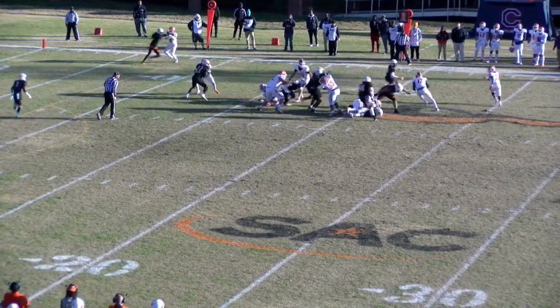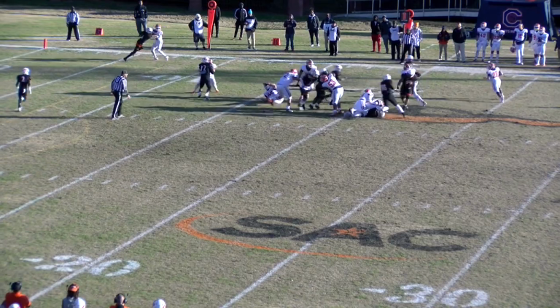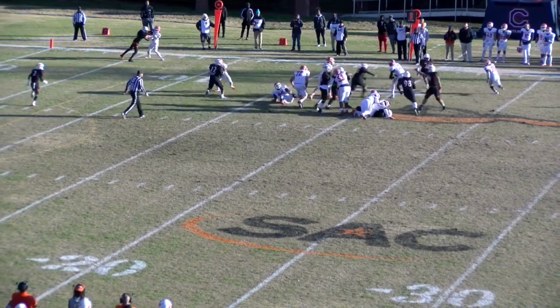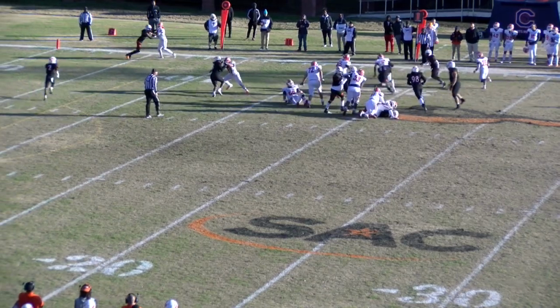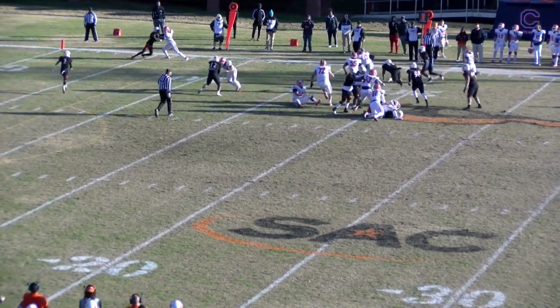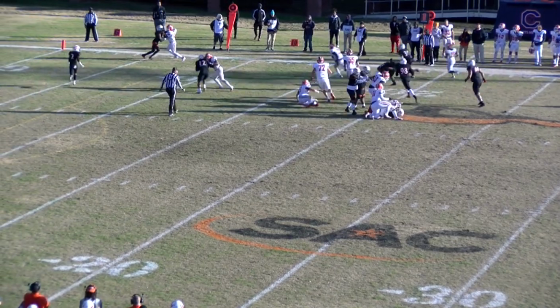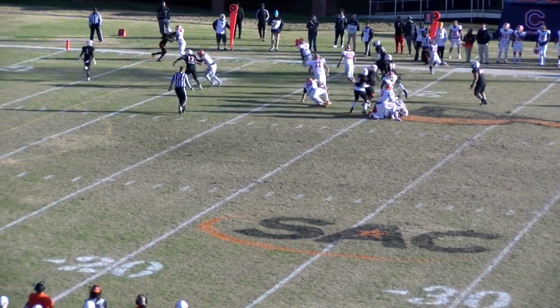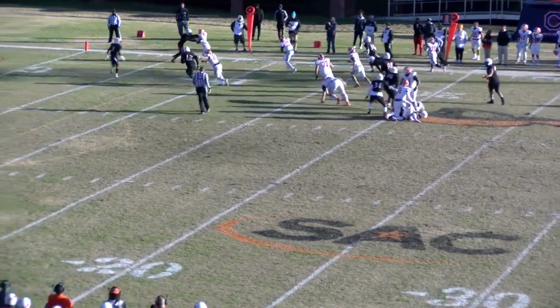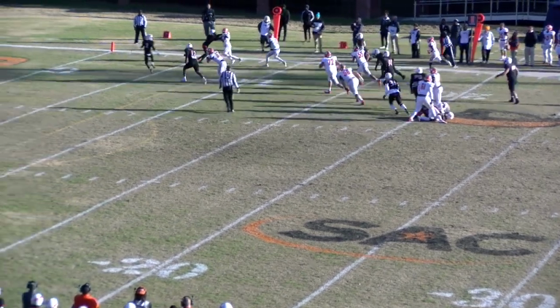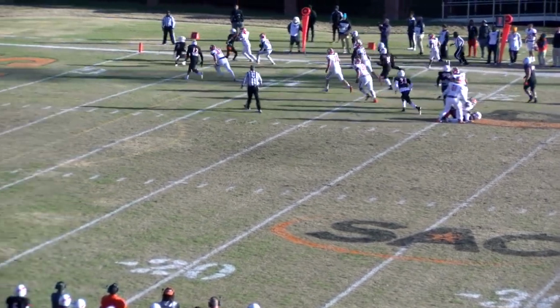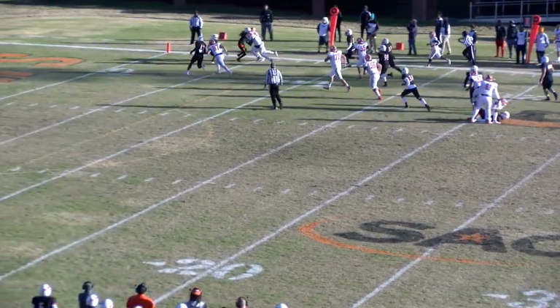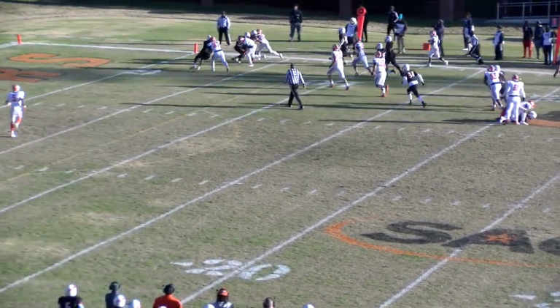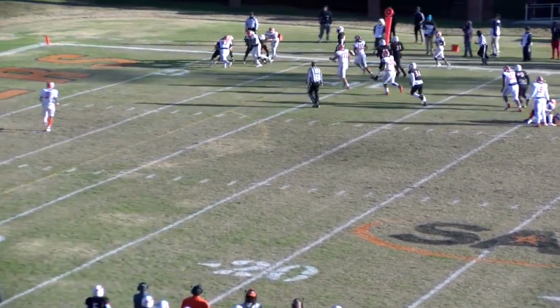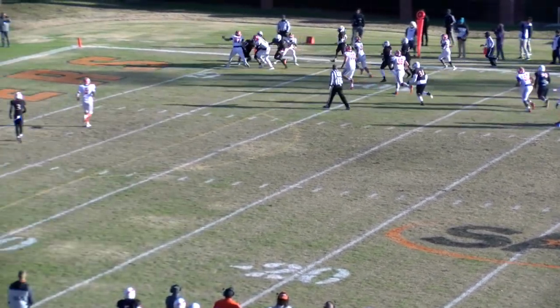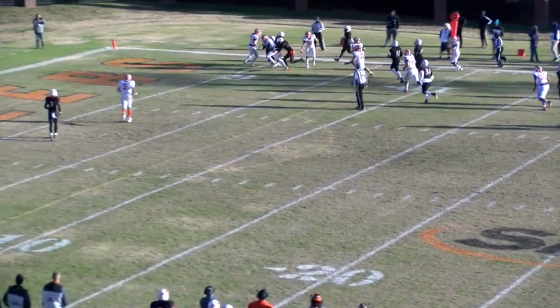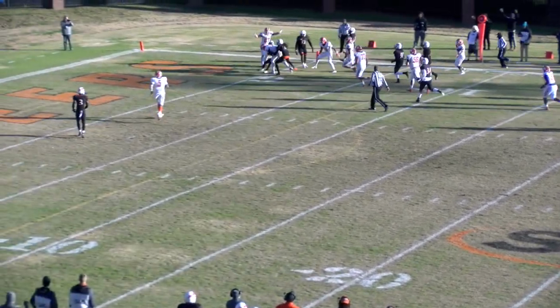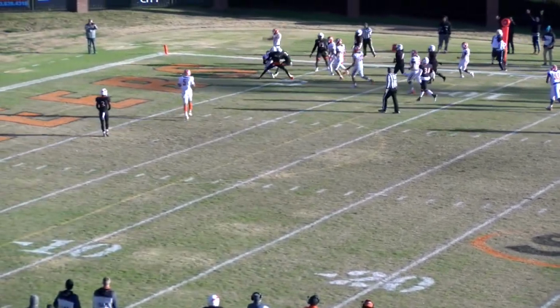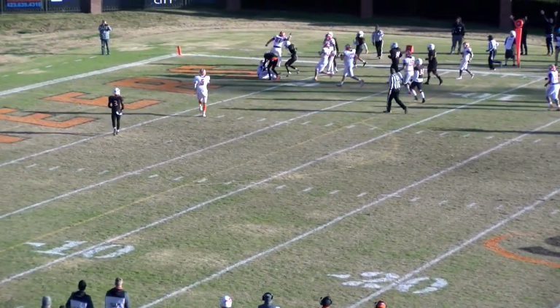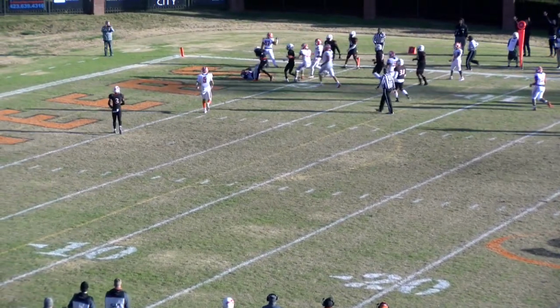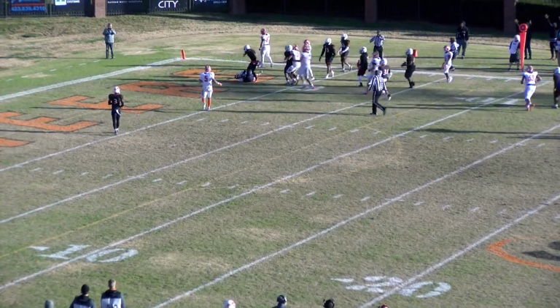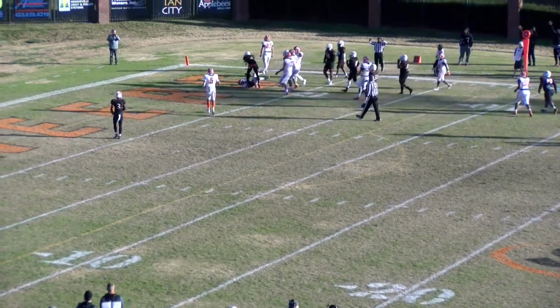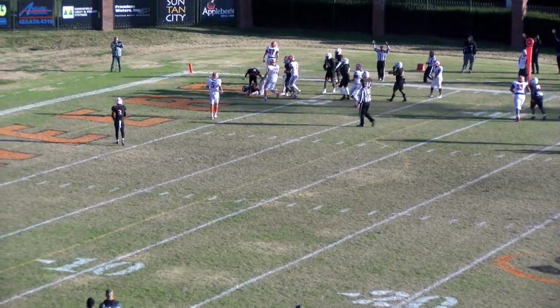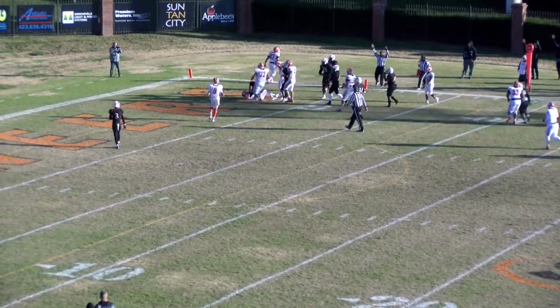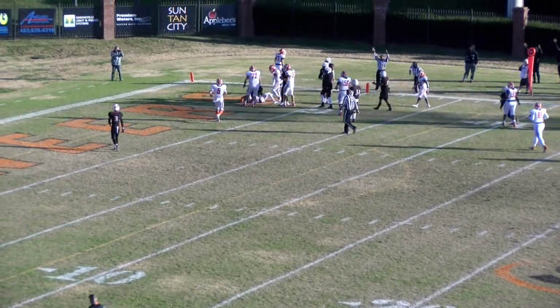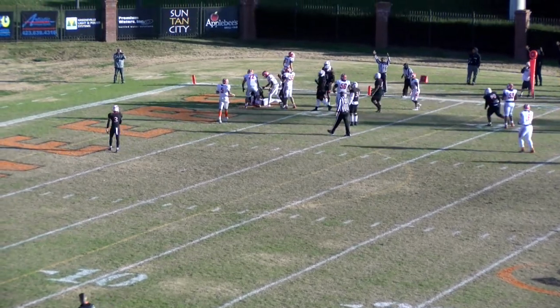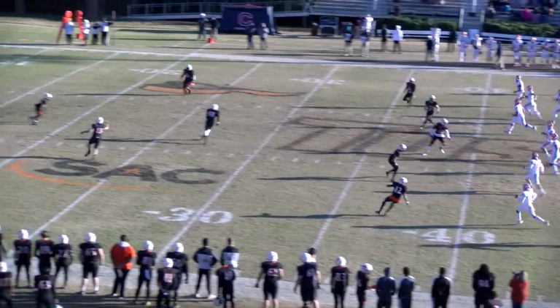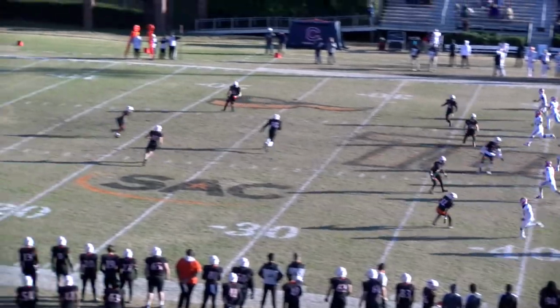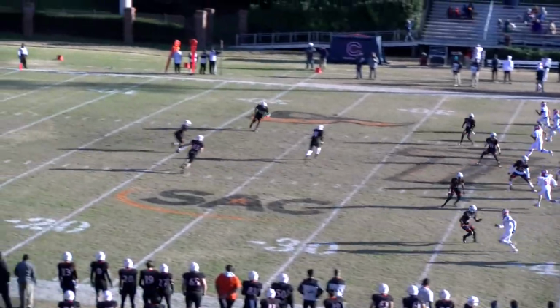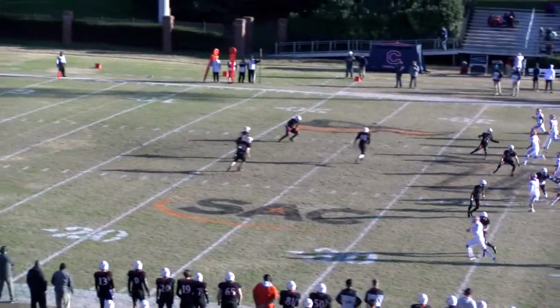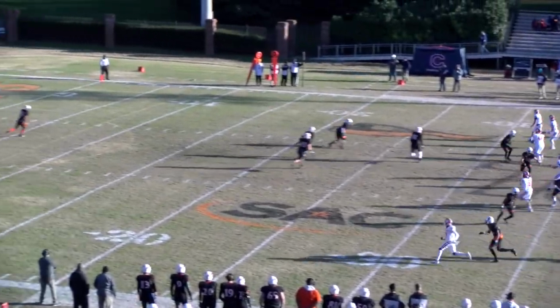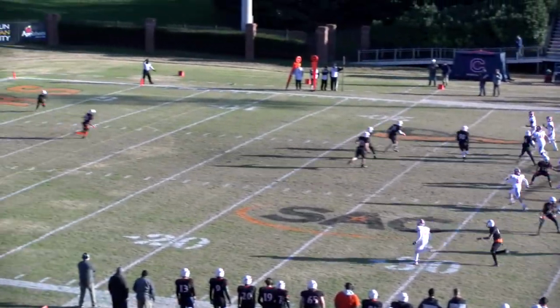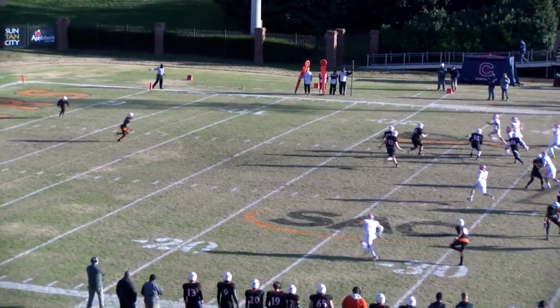Brown on a quarterback keeper around the right end. He's got some daylight at the 15, 10 to the 5, turning his way into the end zone. Touchdown Carson Newman.